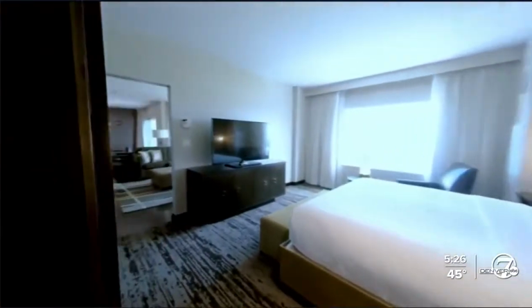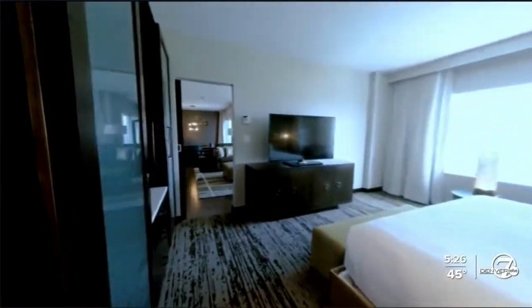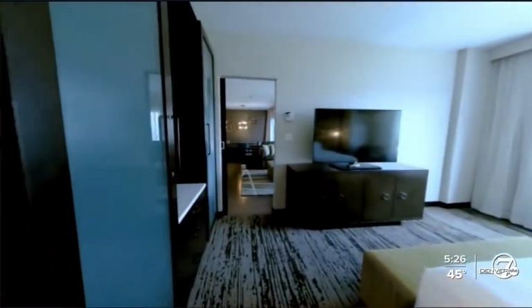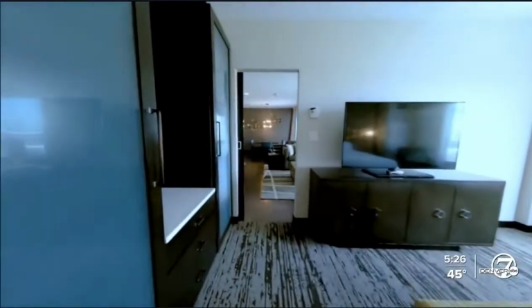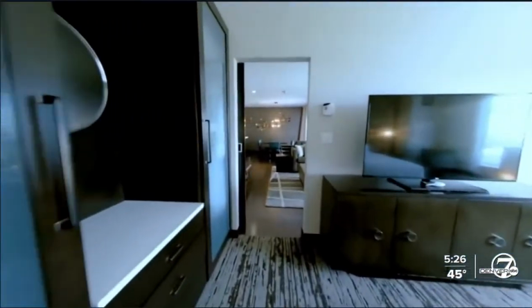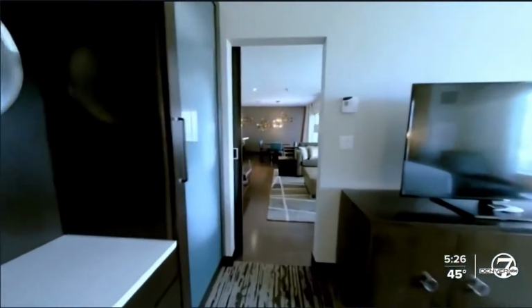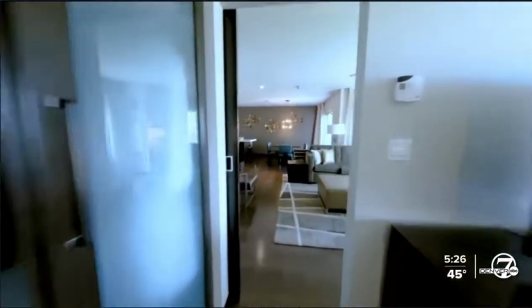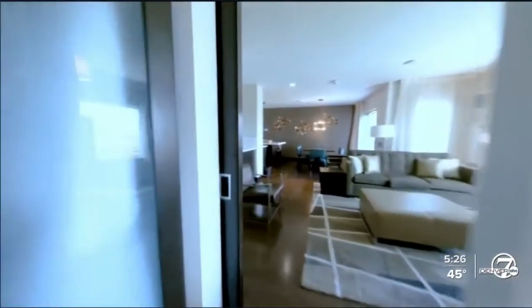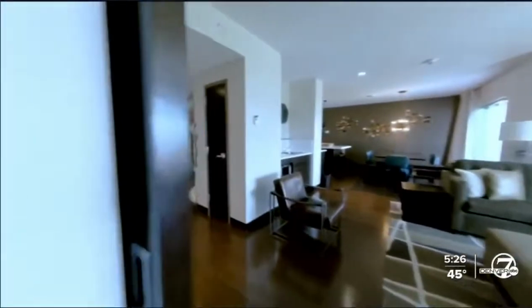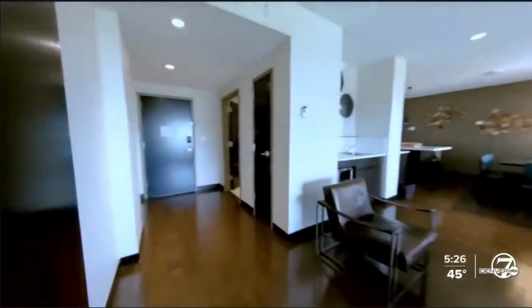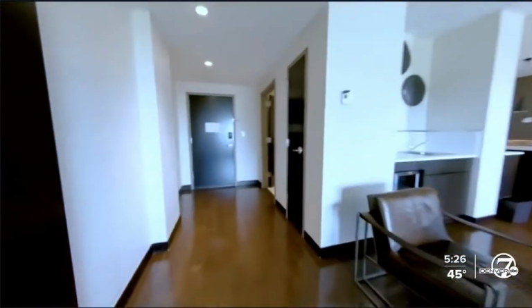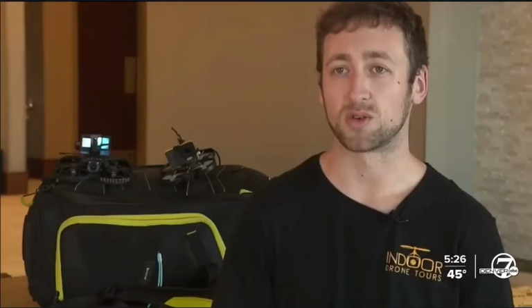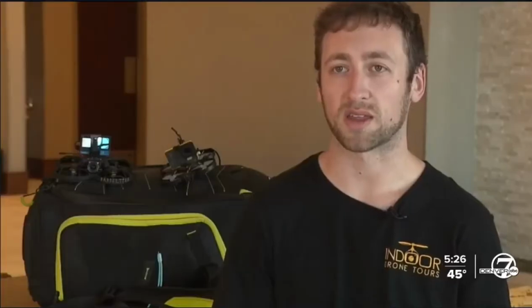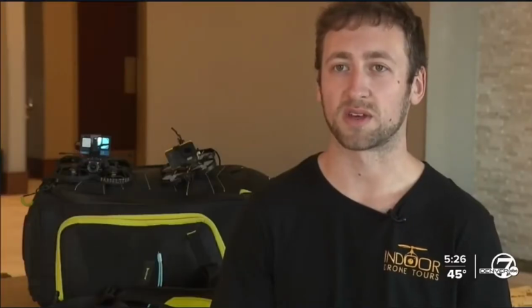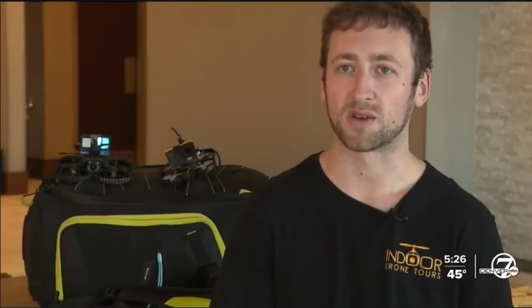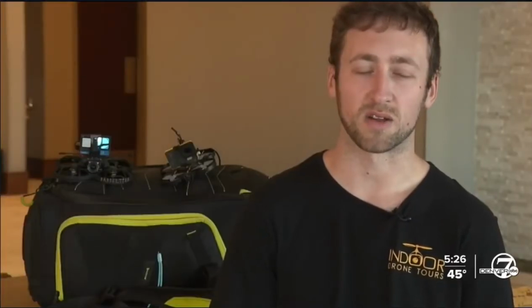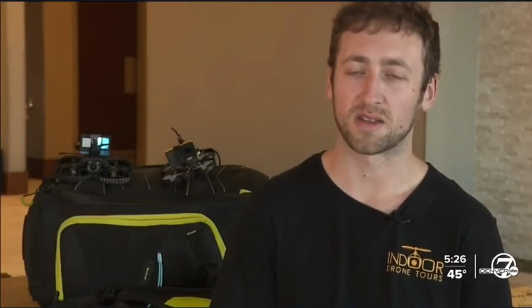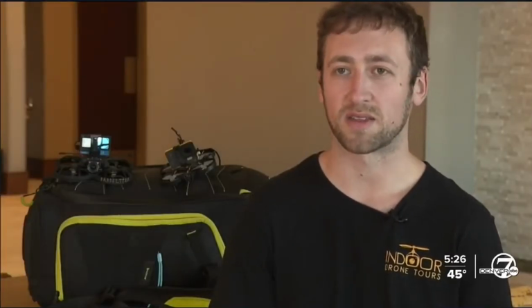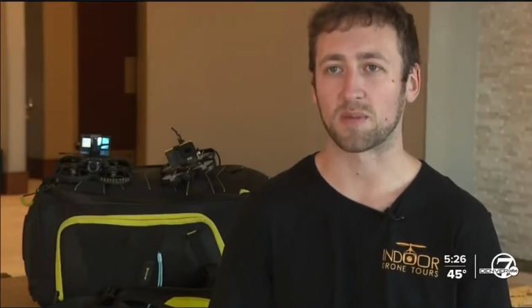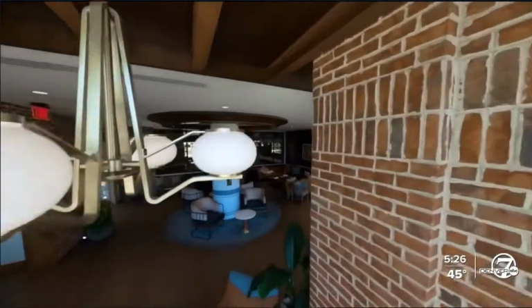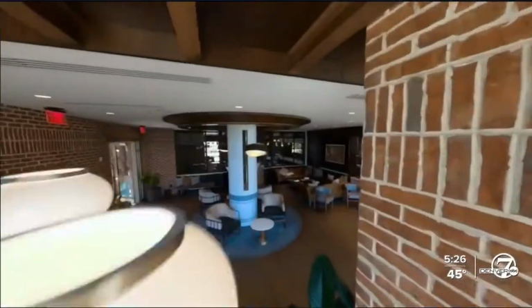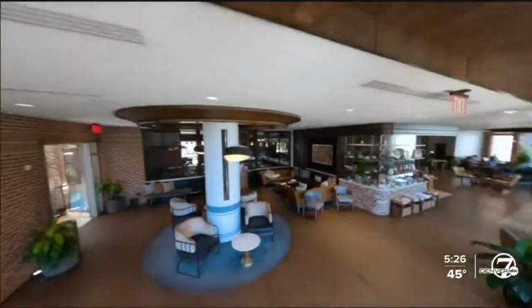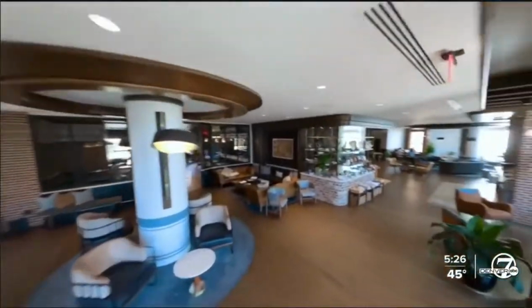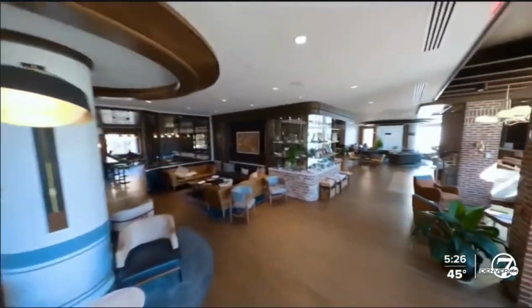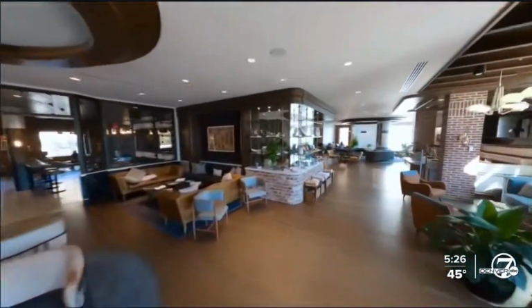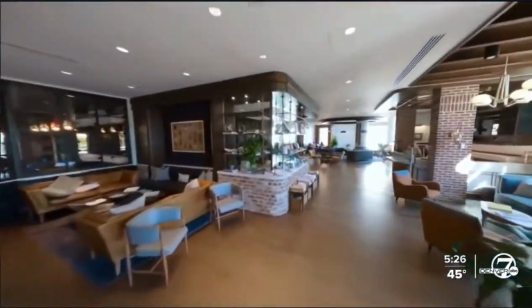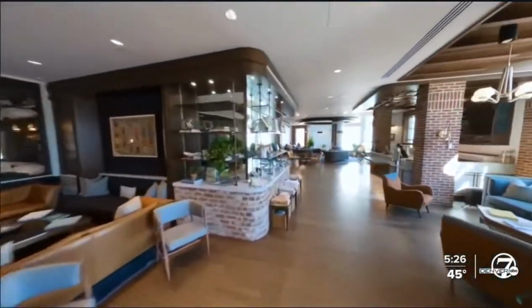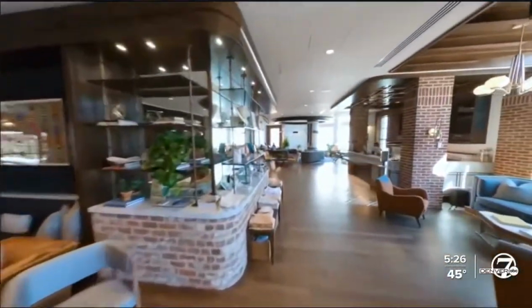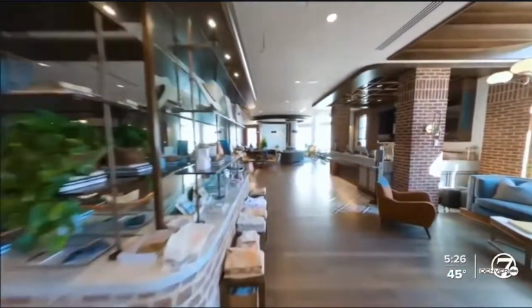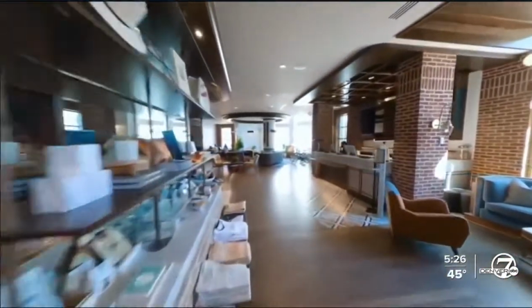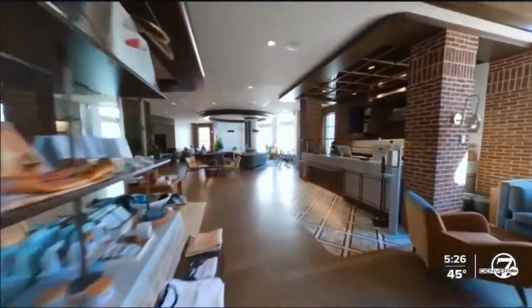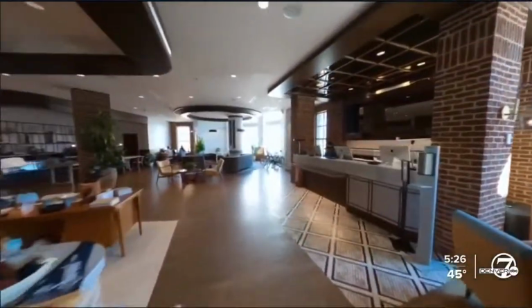First-person view drones offer a very immersive perspective. It really feels like it's you walking through the hotel or the lobby. It's a booming industry of immersive drone tours that is really taking off.